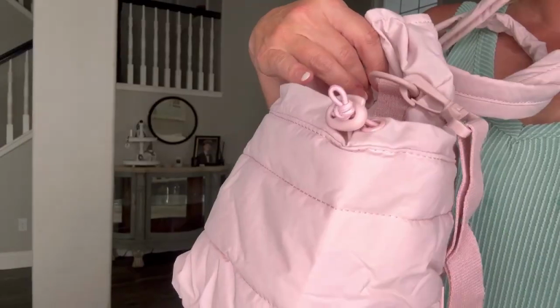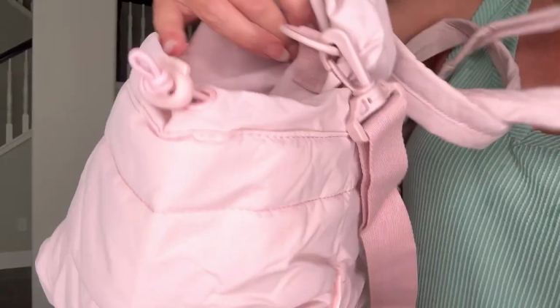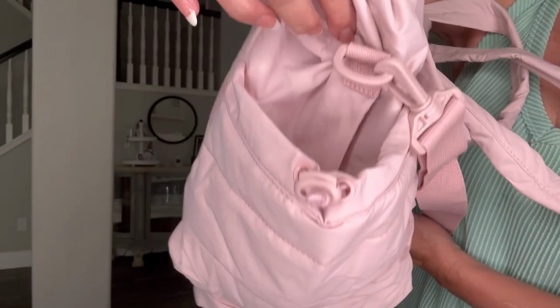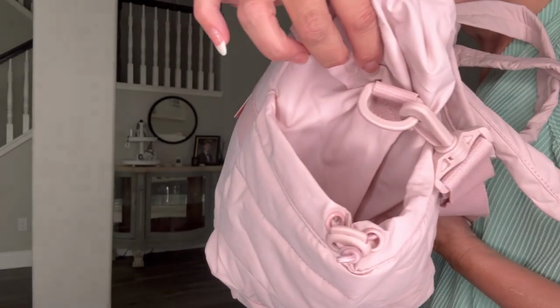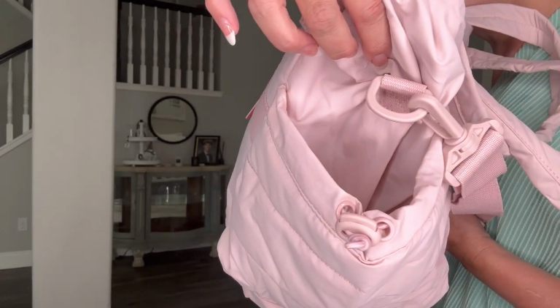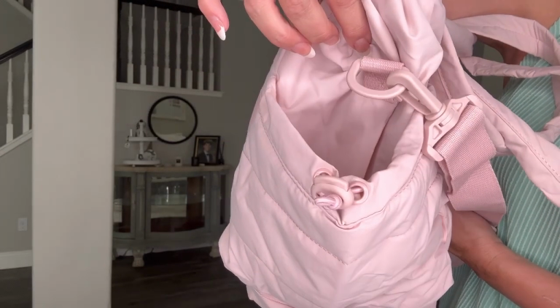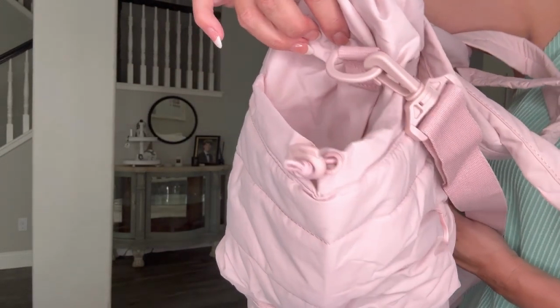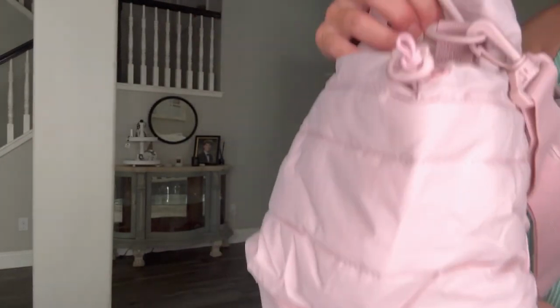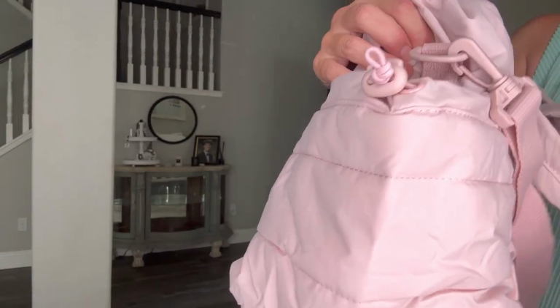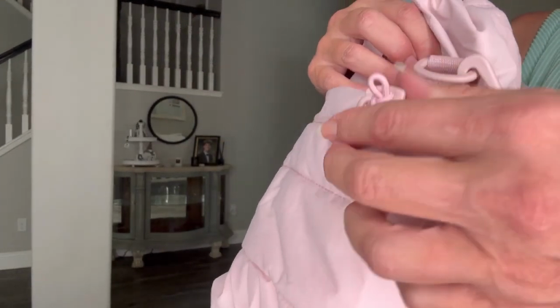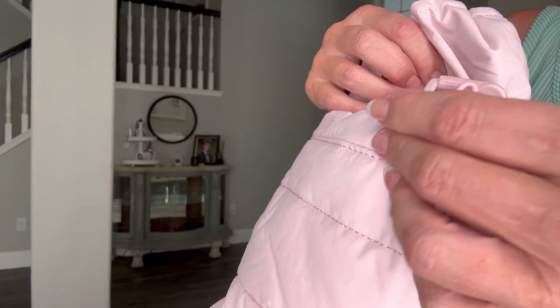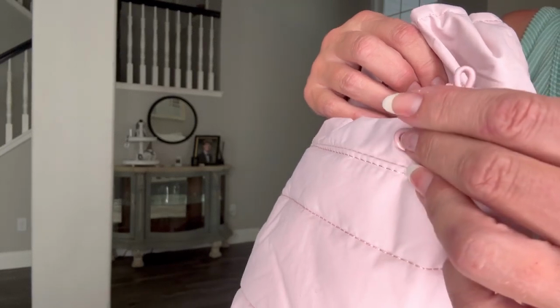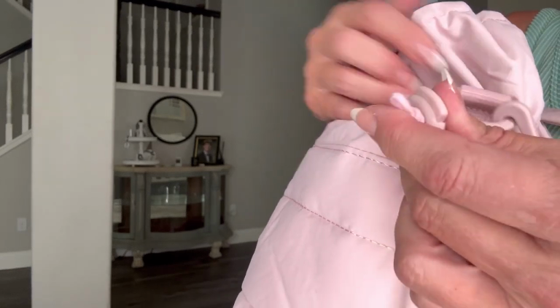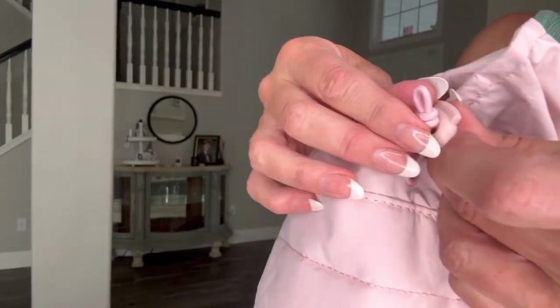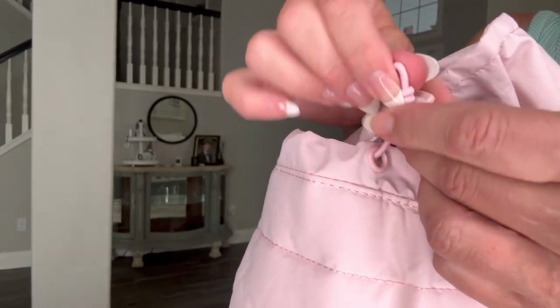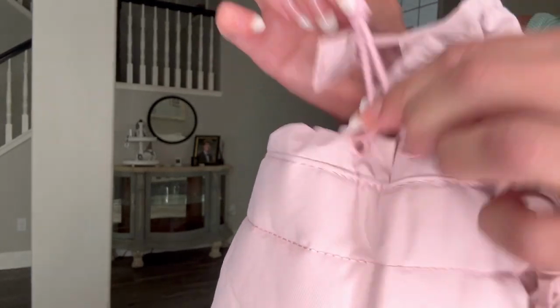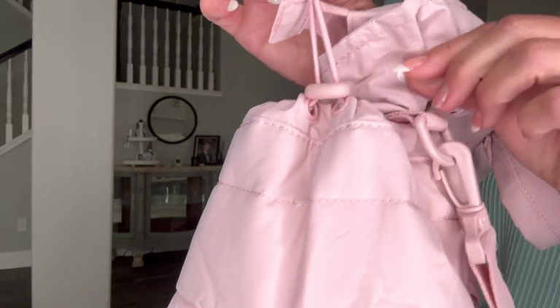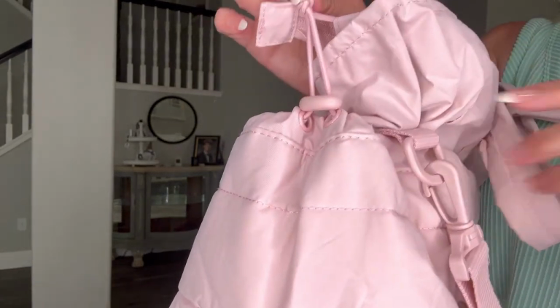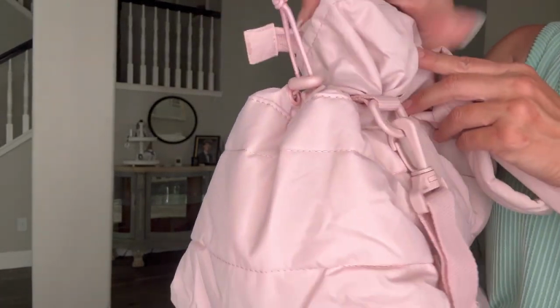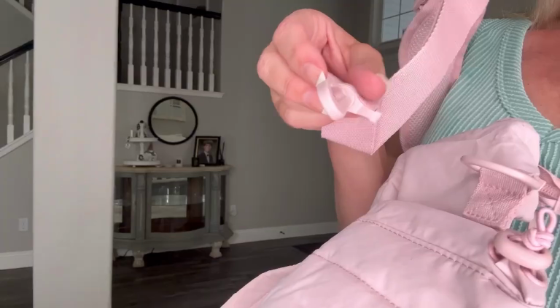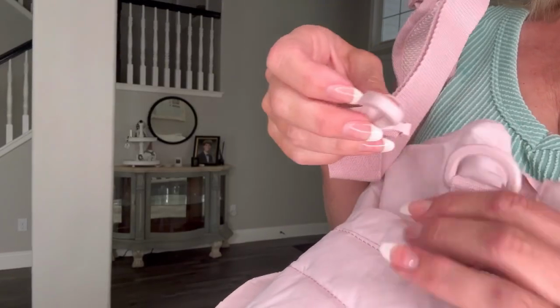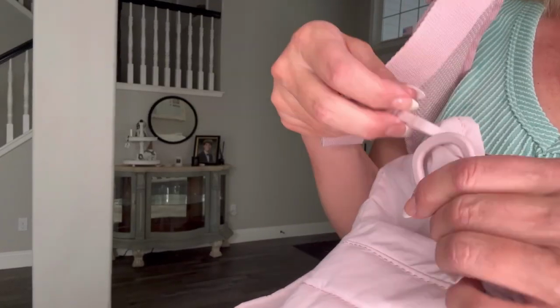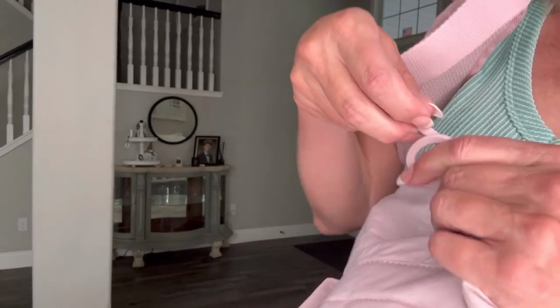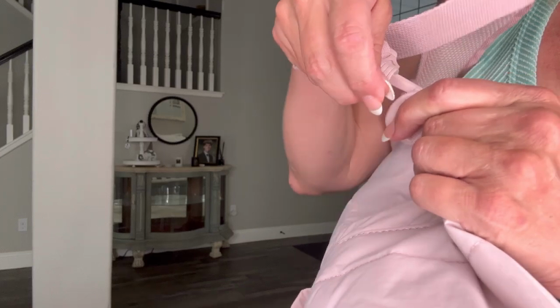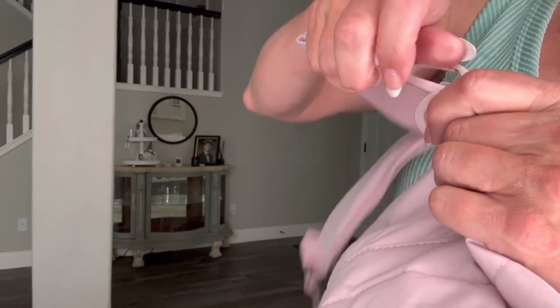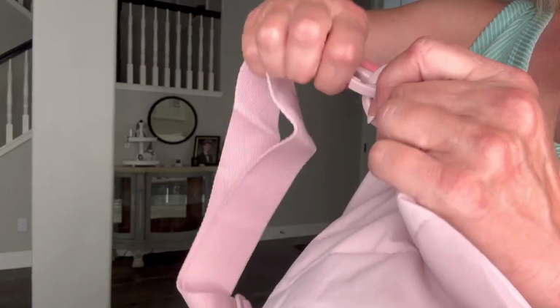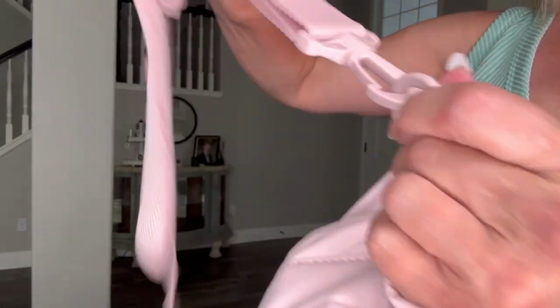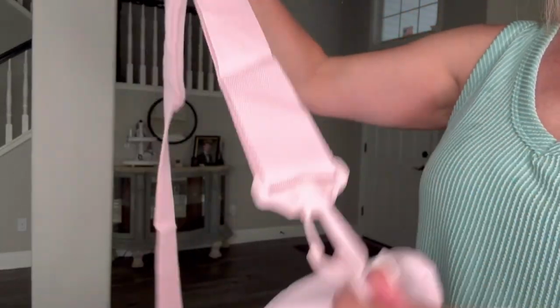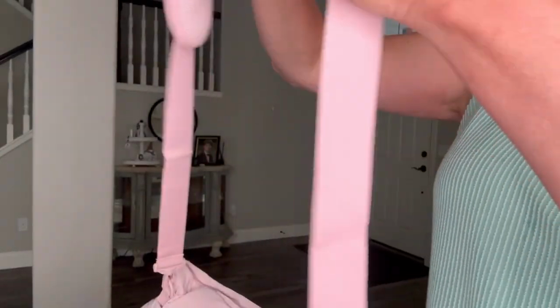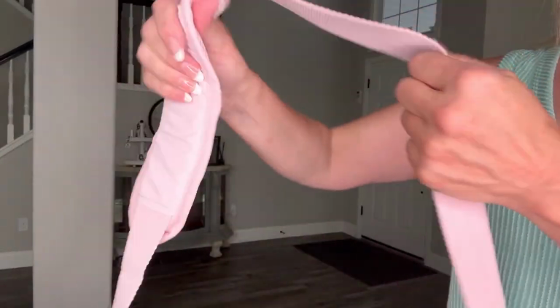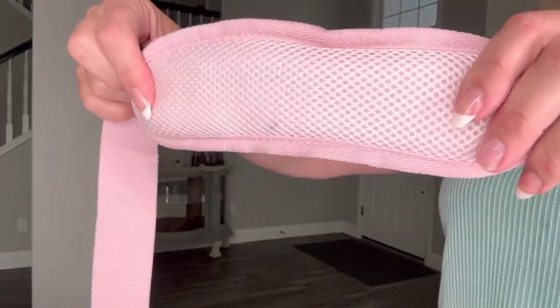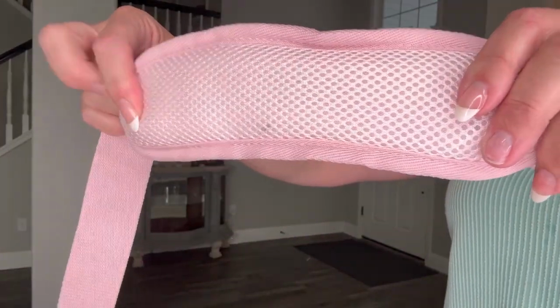Each side of the bag has a compartment area that closes with a ponytail-like cinch that closes nicely — you can just cinch it closed like that. Now I'm putting on the adjustable shoulder strap, which is also padded on the top.